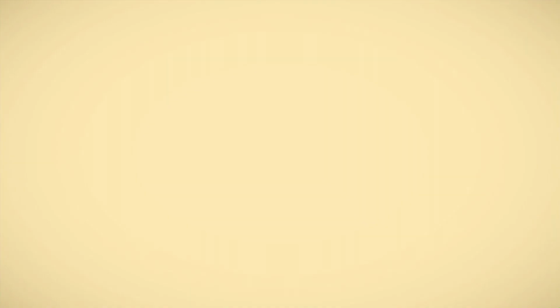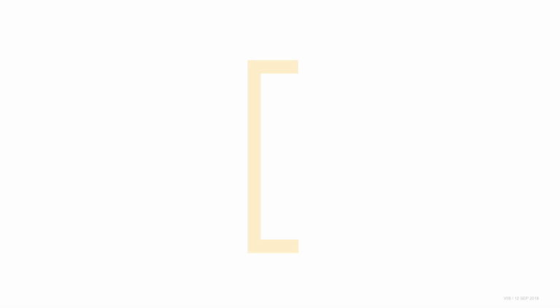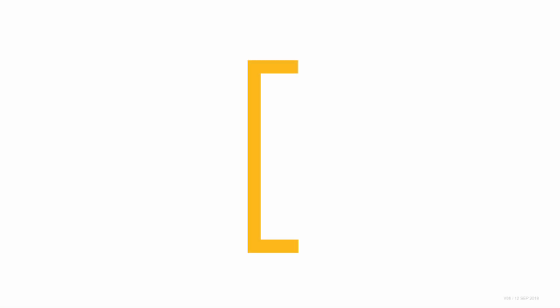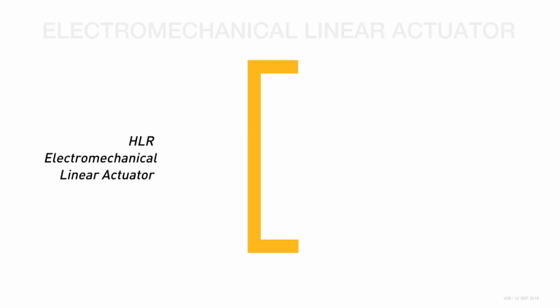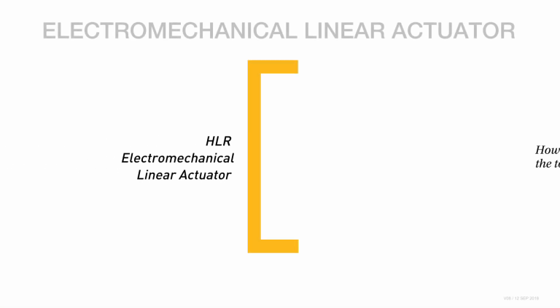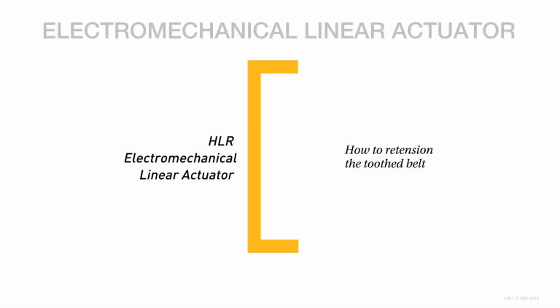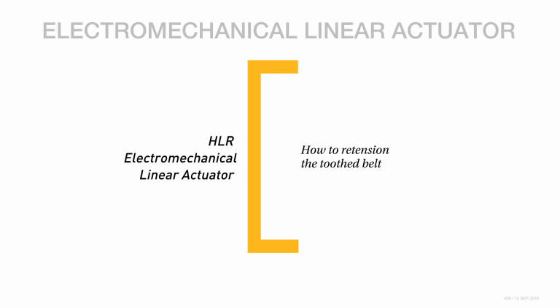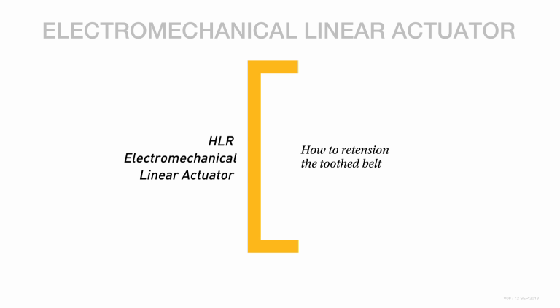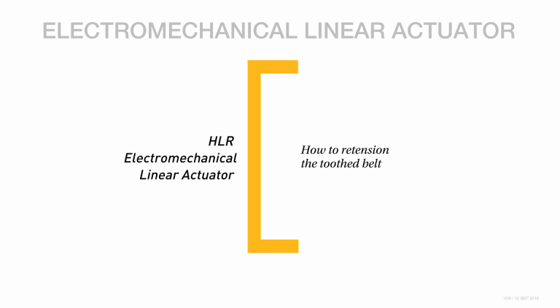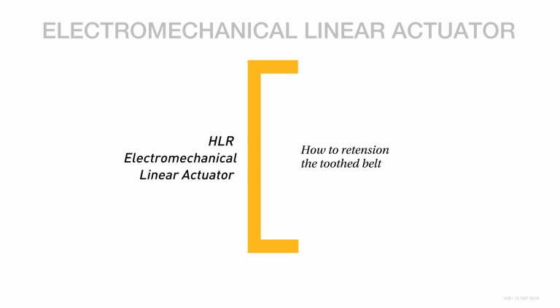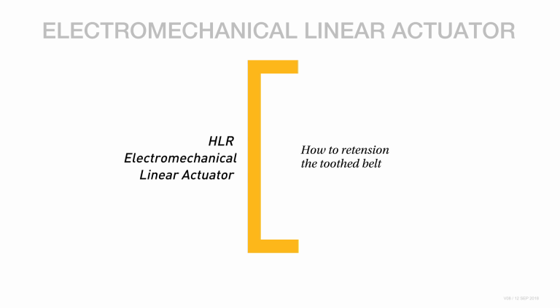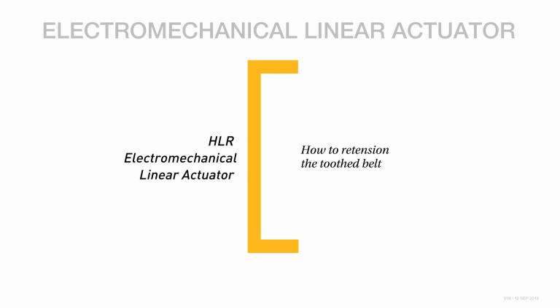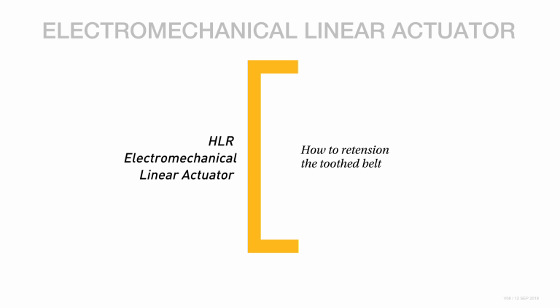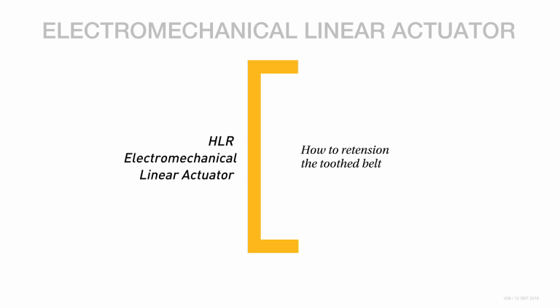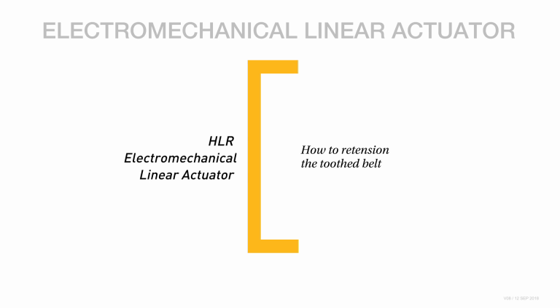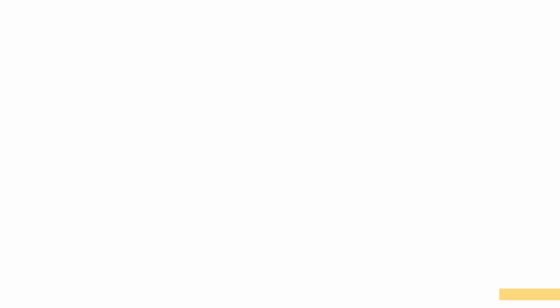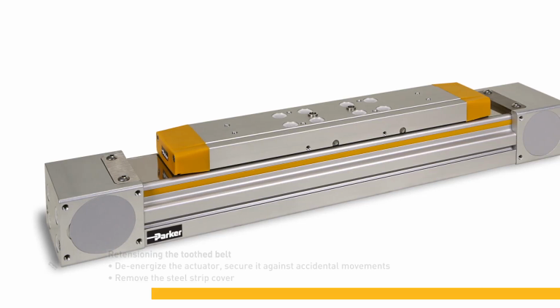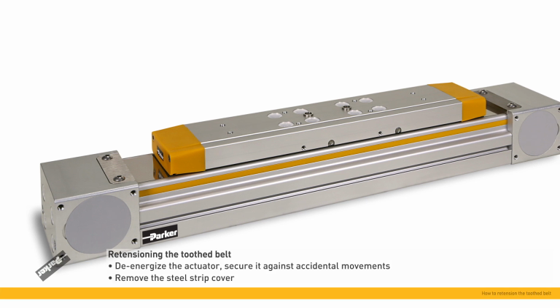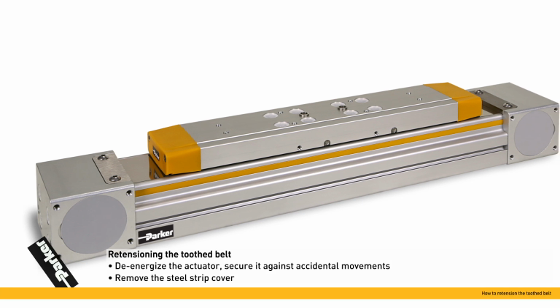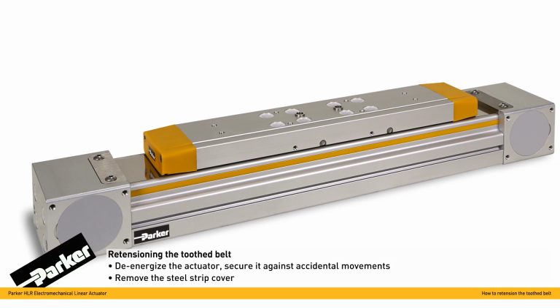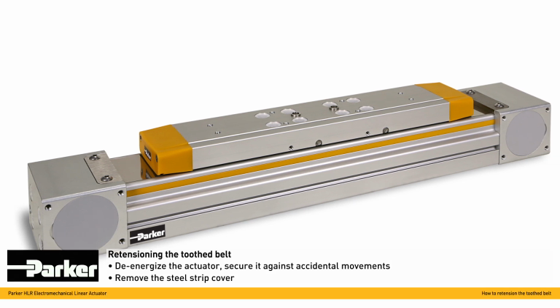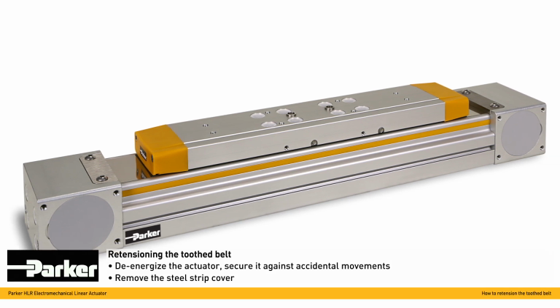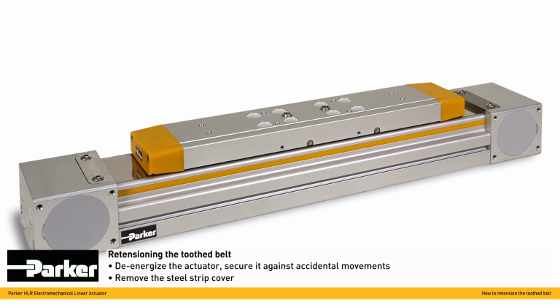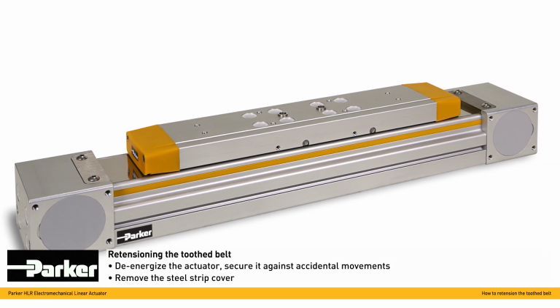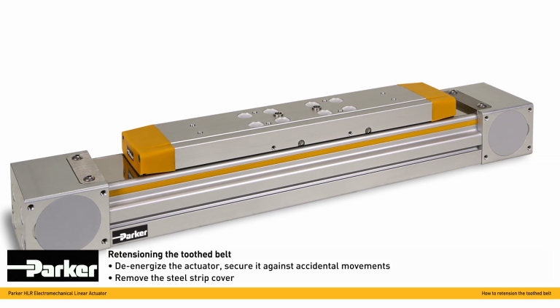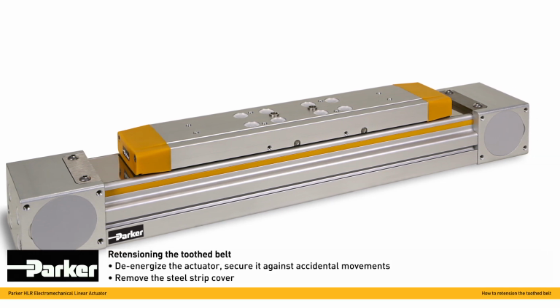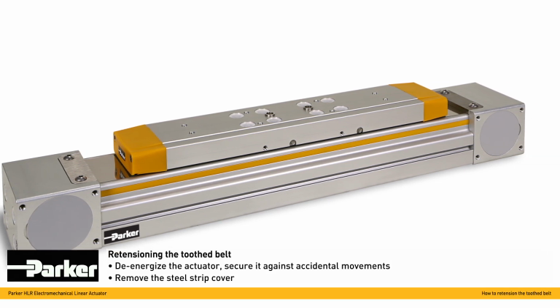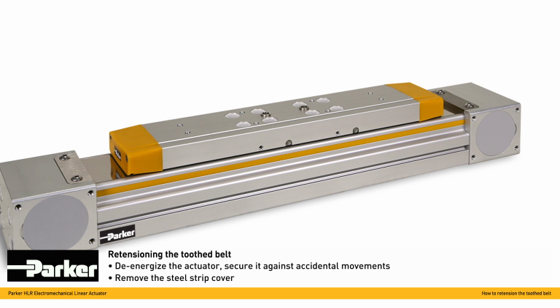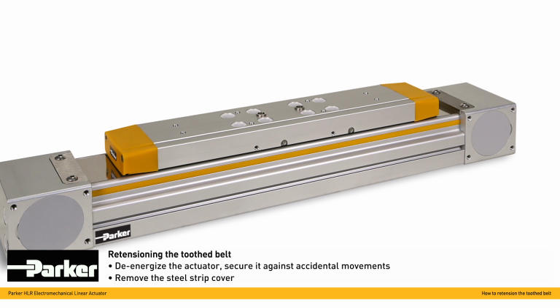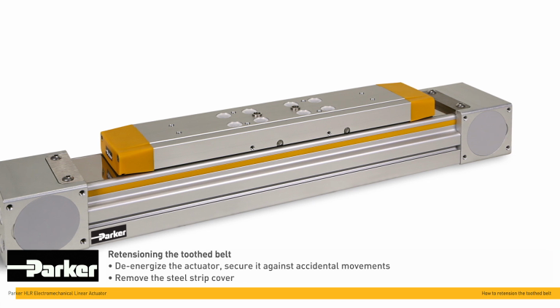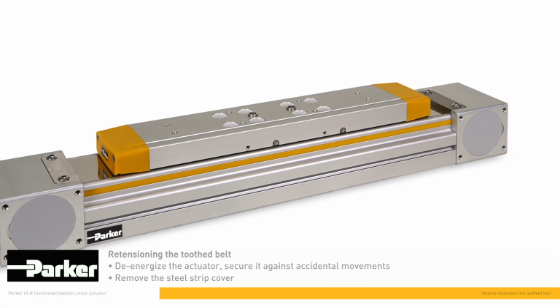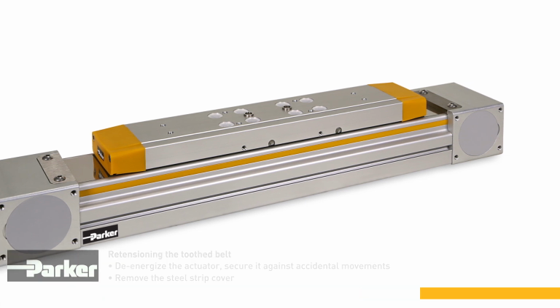In order to guarantee the proper function over its complete lifetime, we recommend that you check and re-tension the belt periodically or at least once a year. Before you can access the toothed belt, the actuator must be de-energized and its steel strip must be removed.